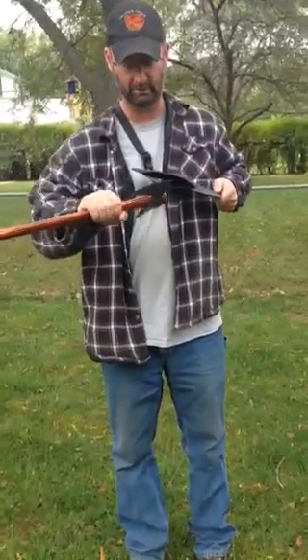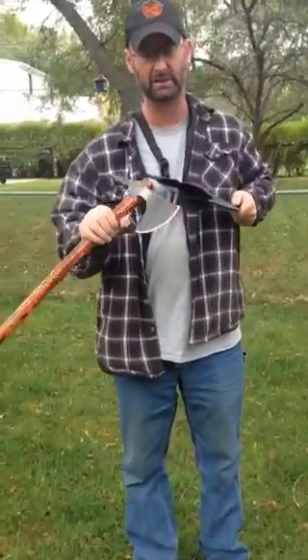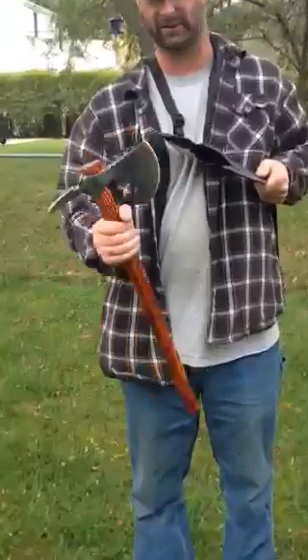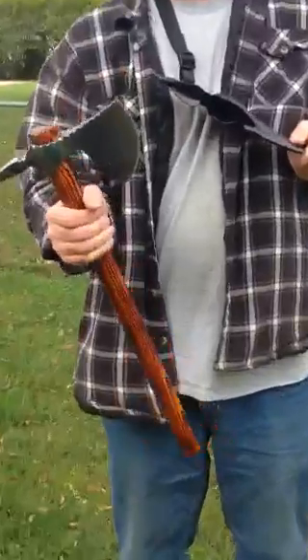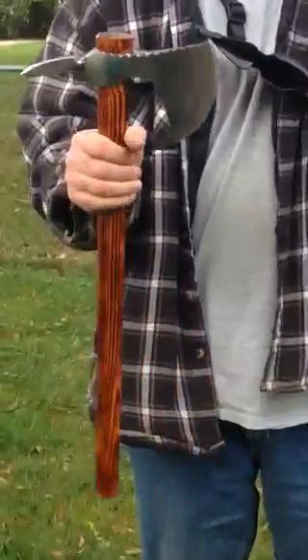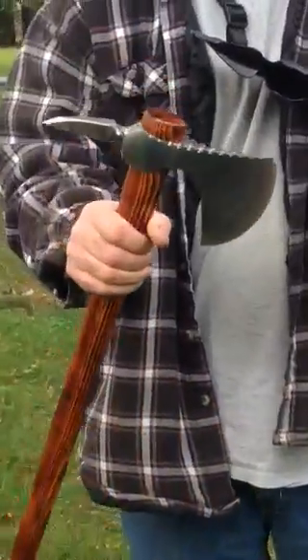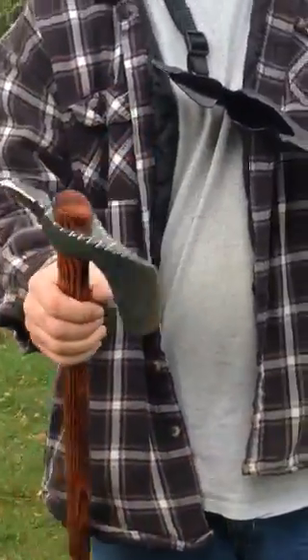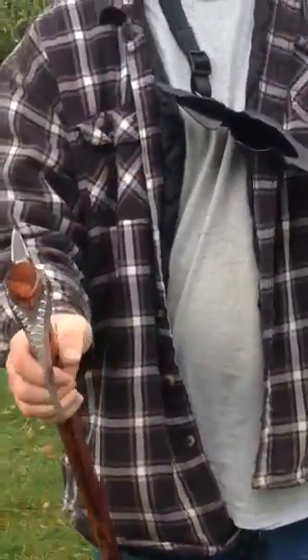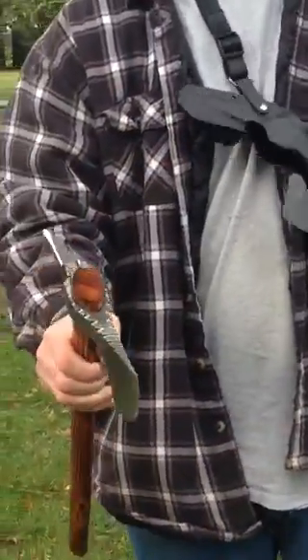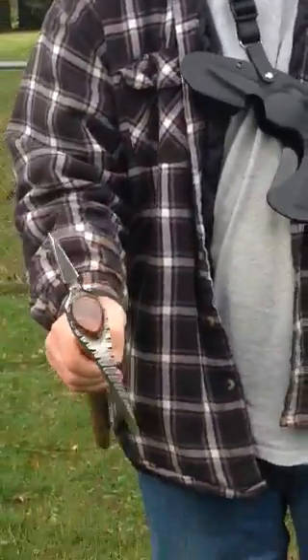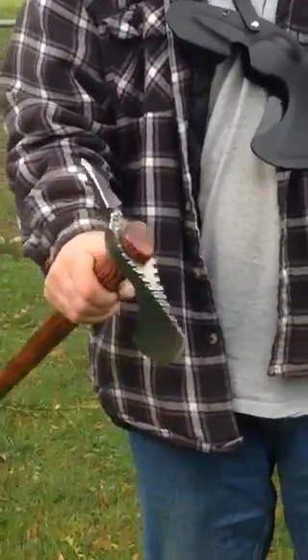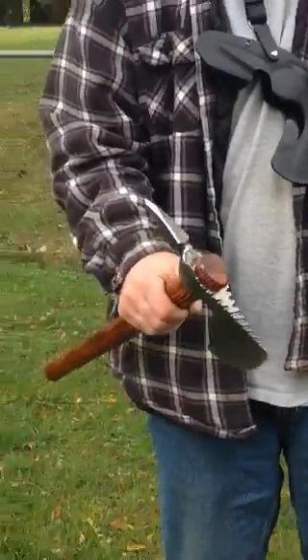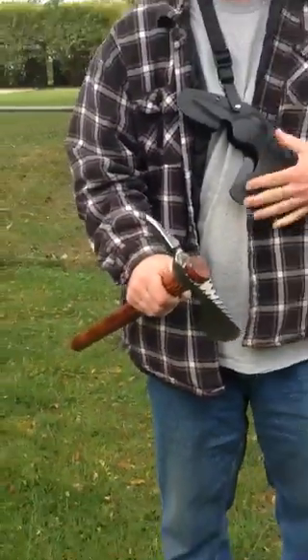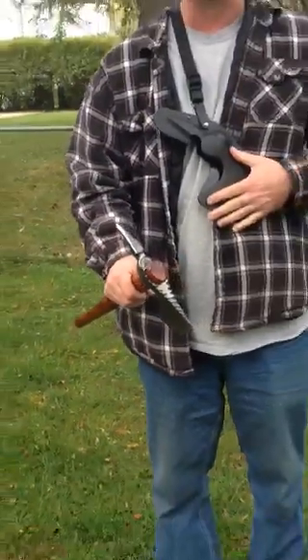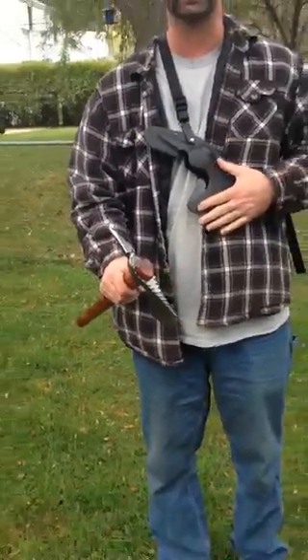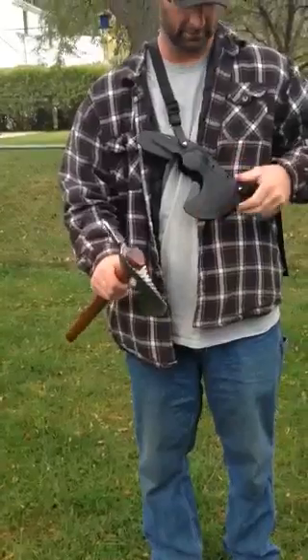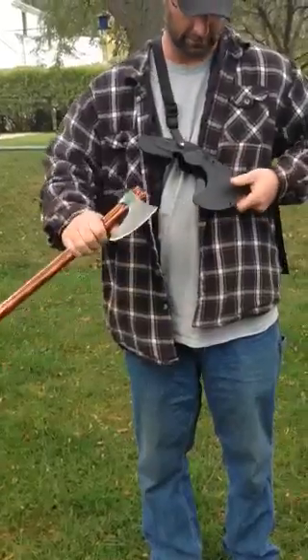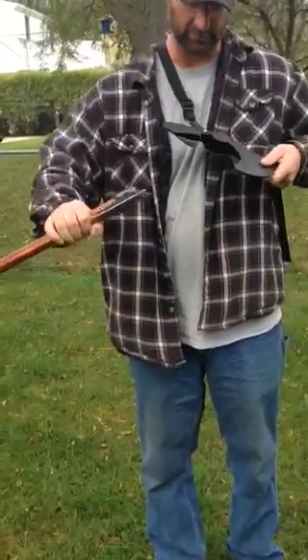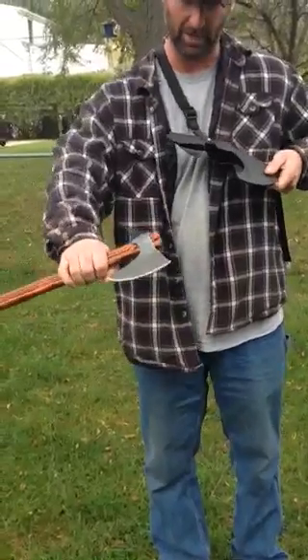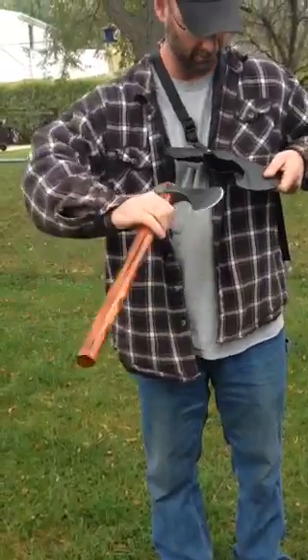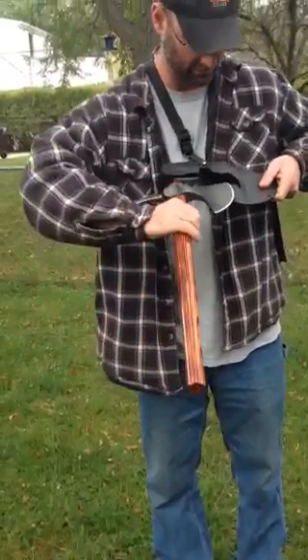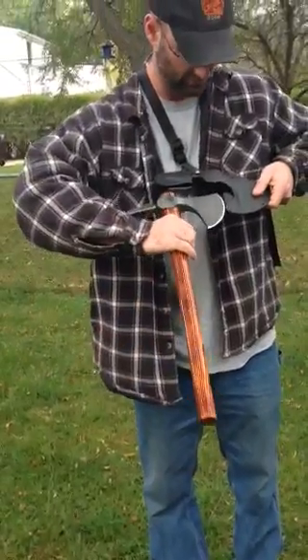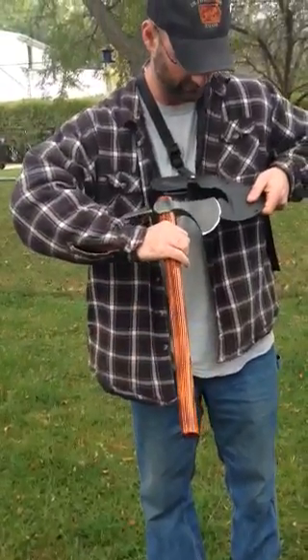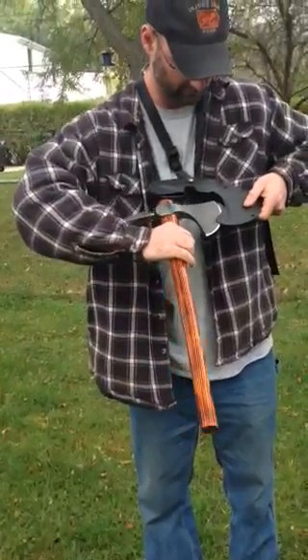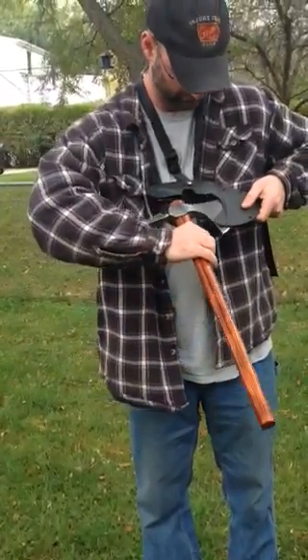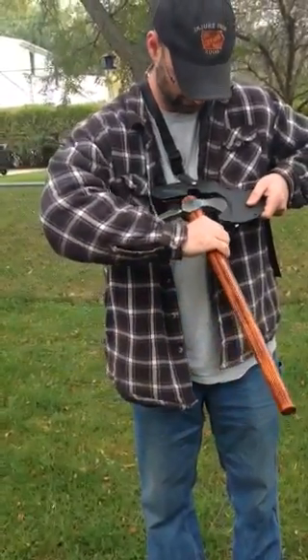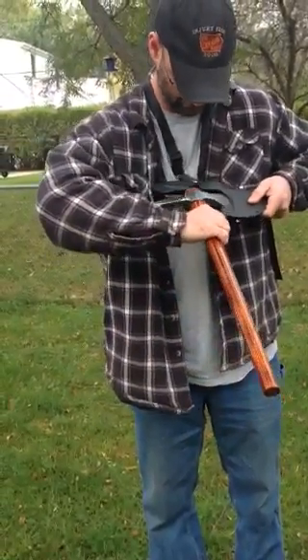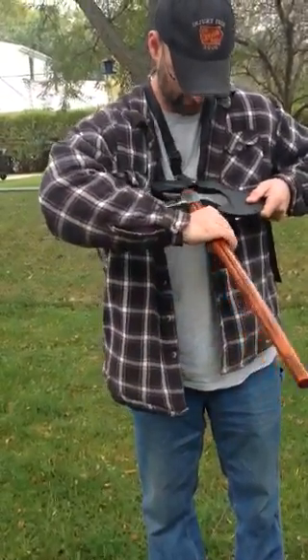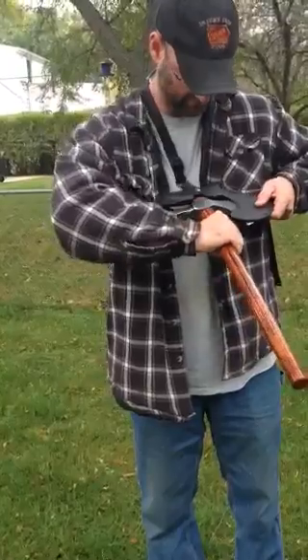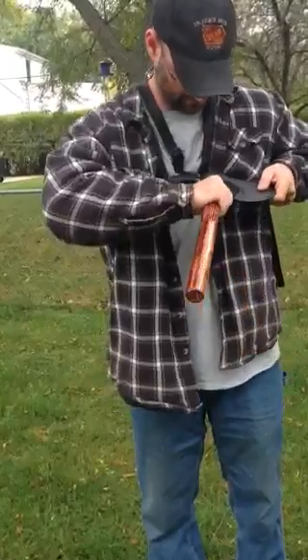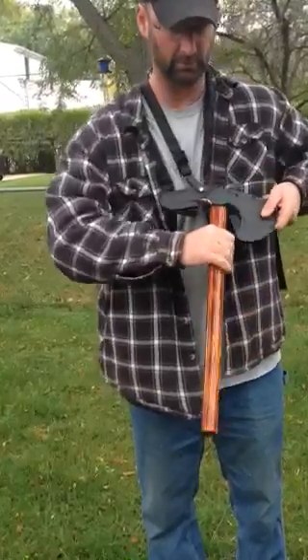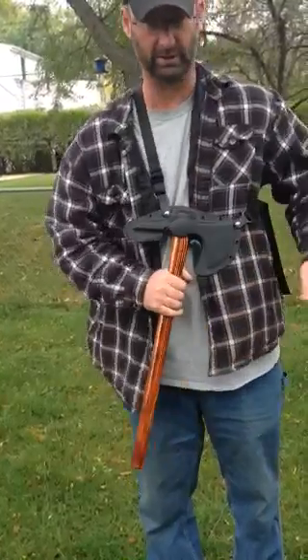Being such a heavy Tomahawk, I did not want you to lose it or accidentally let it slide out. To put it back, same way as the rest of them — blade in first and just push it in.